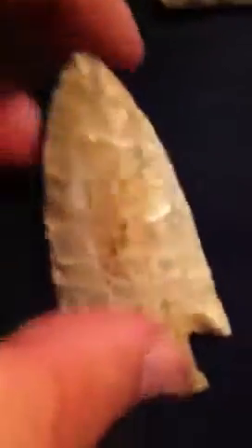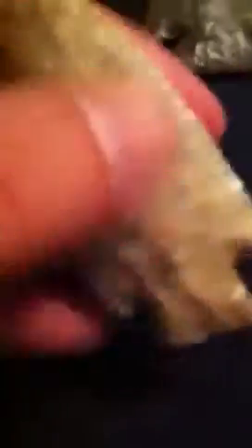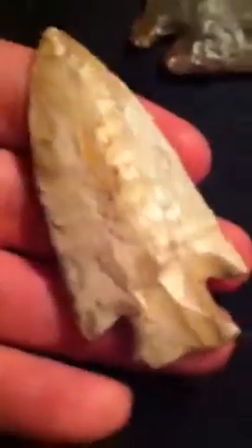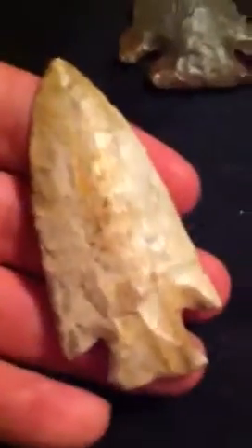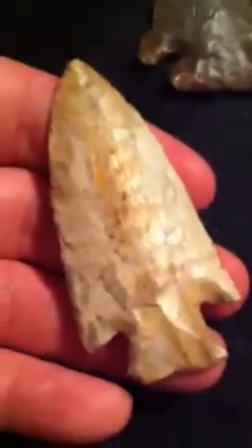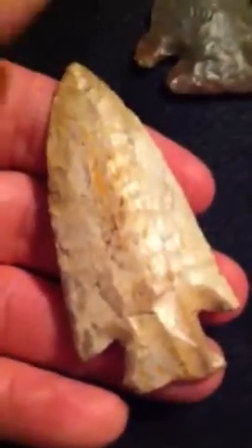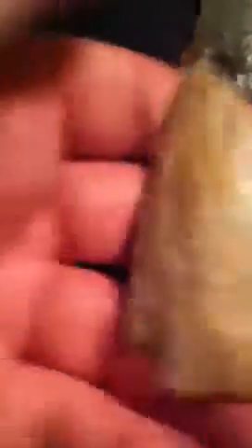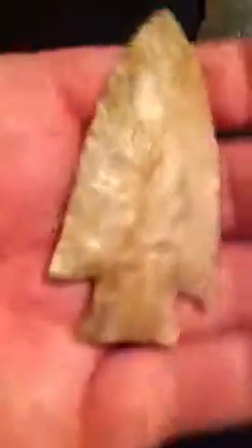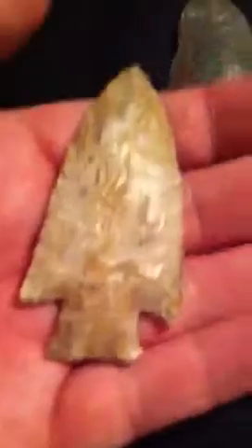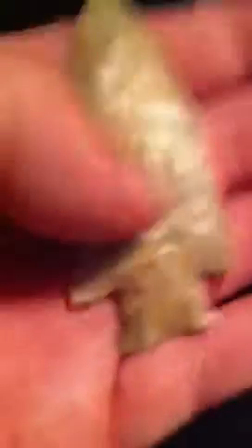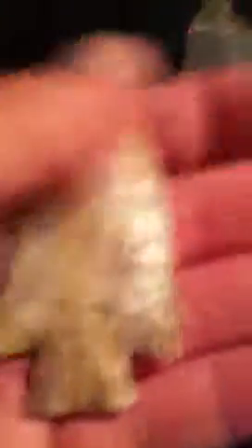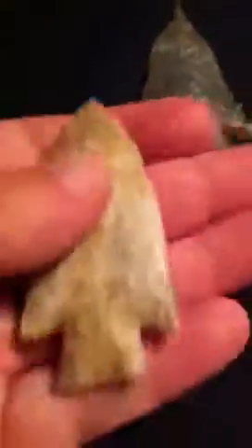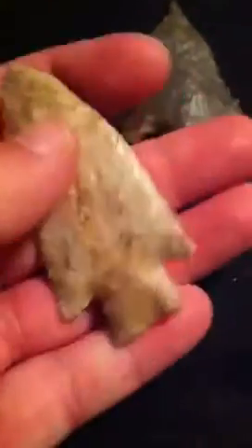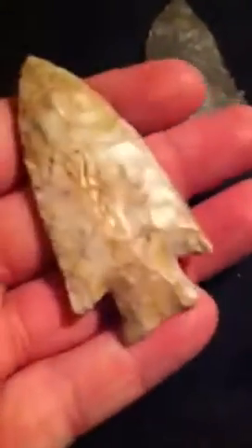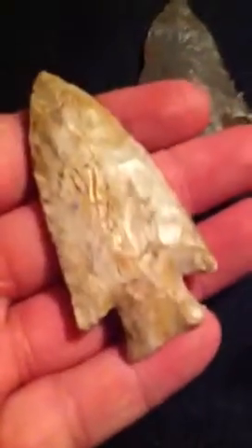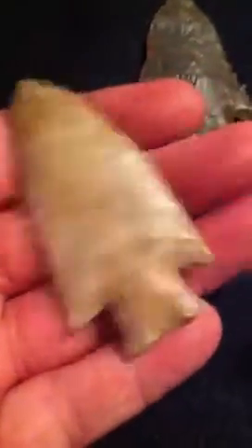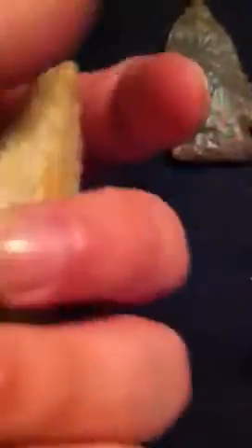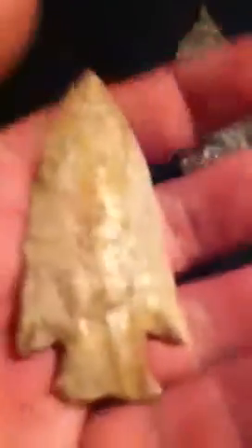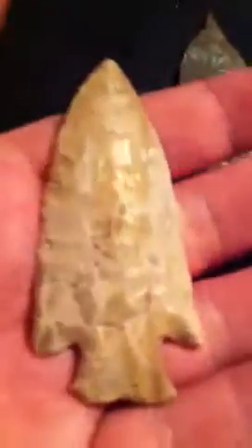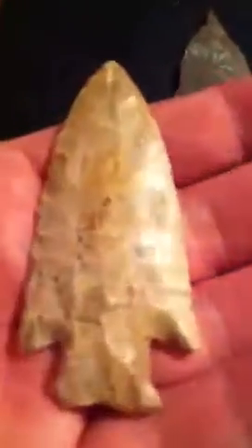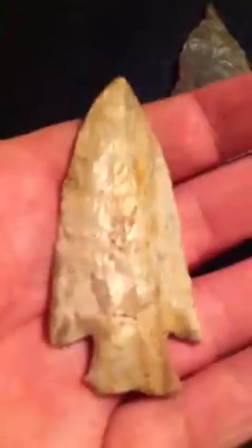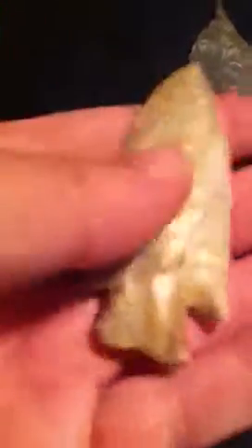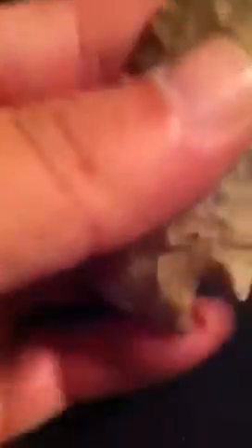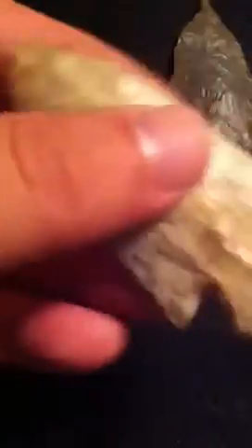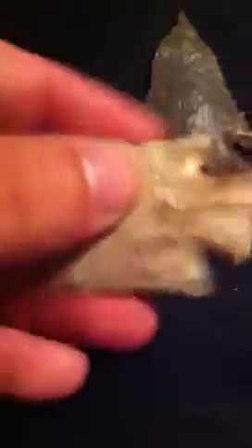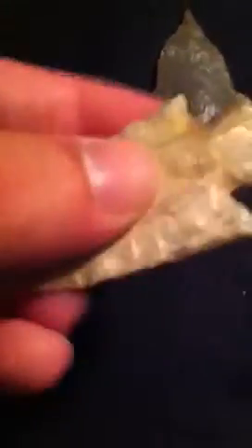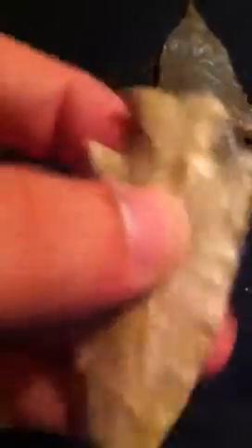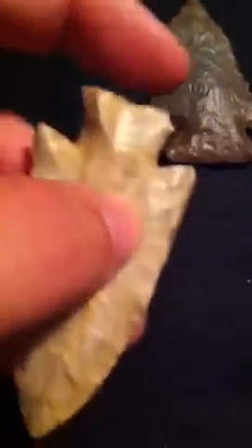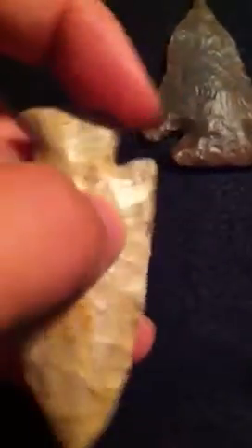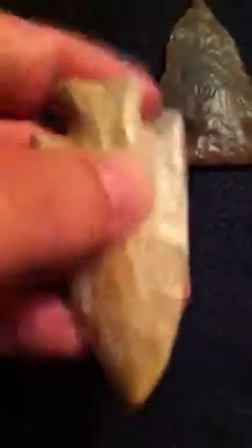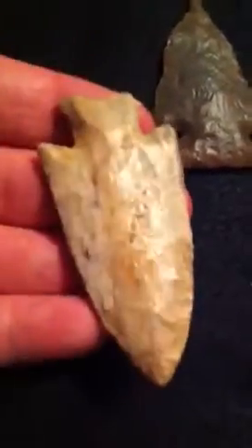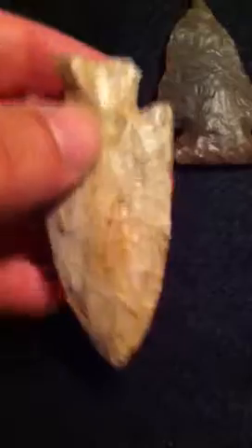Then I got this nice hardstone from Missouri. It's got some good form and some killer flaking, just got a little nibble off the end right there.